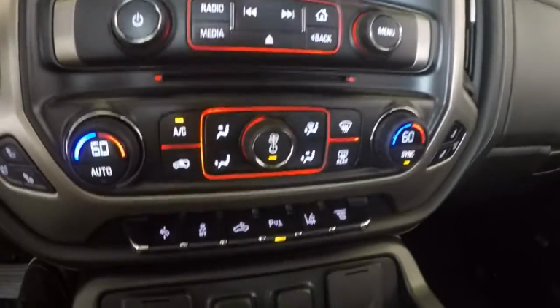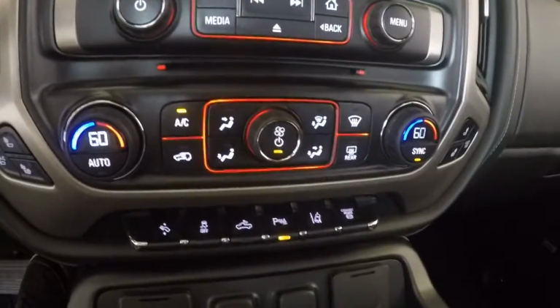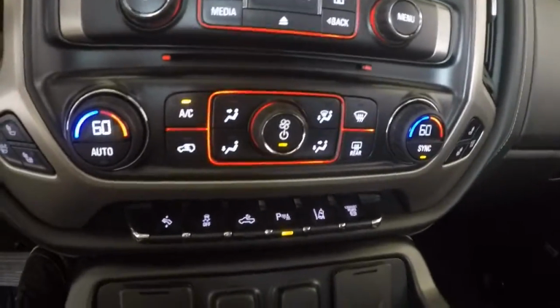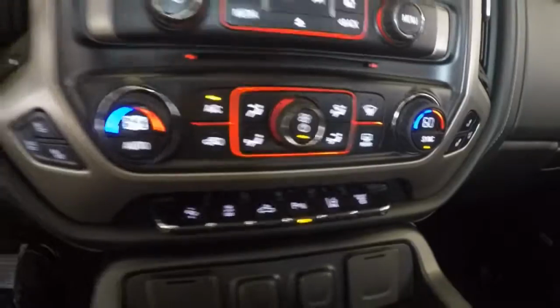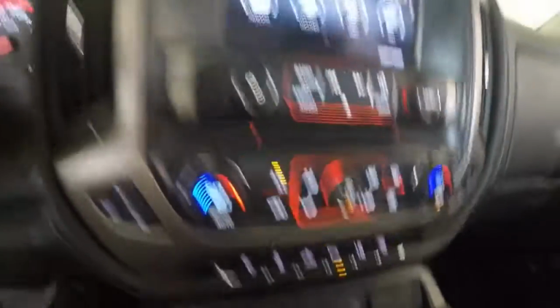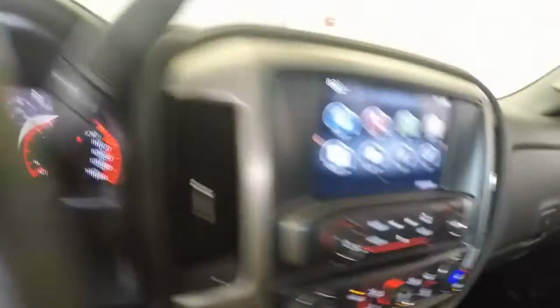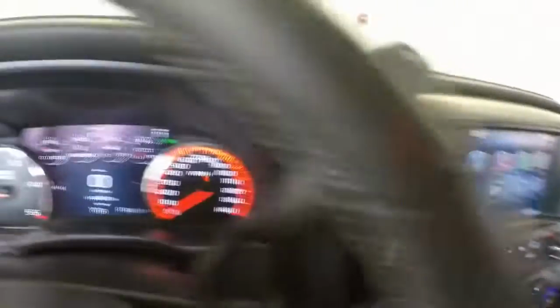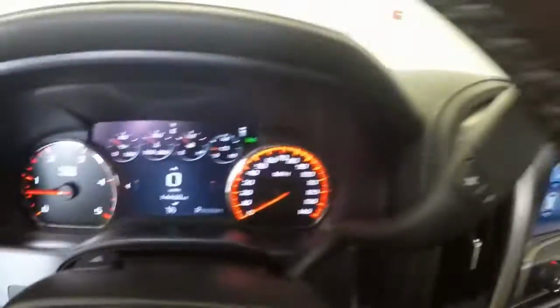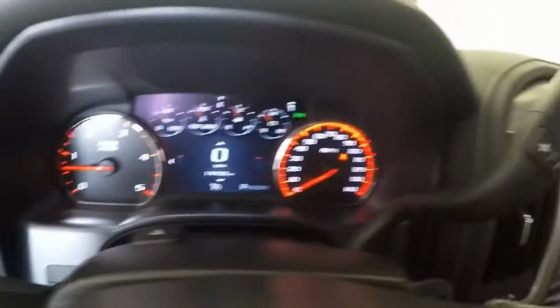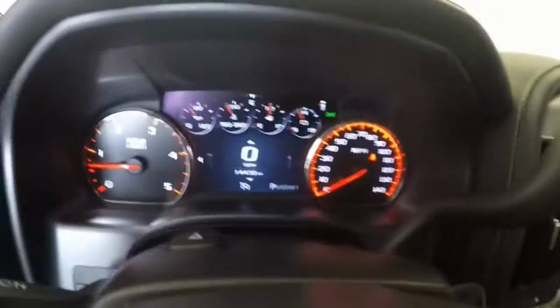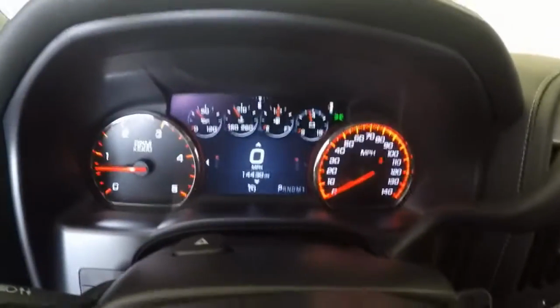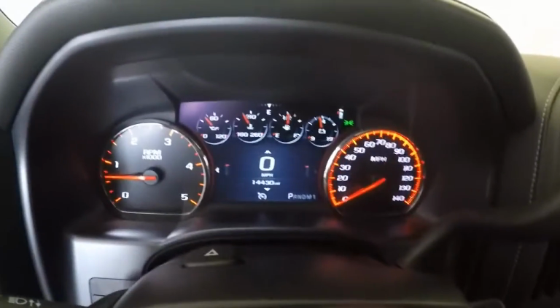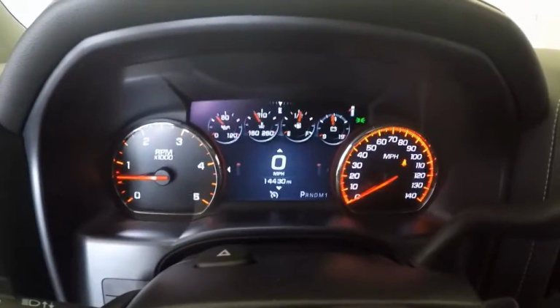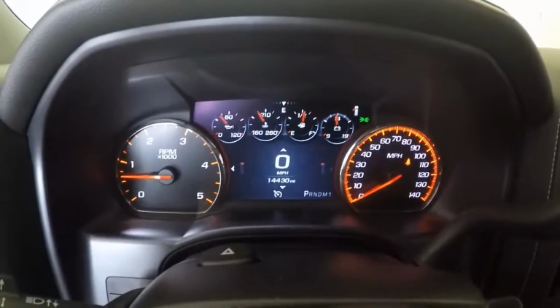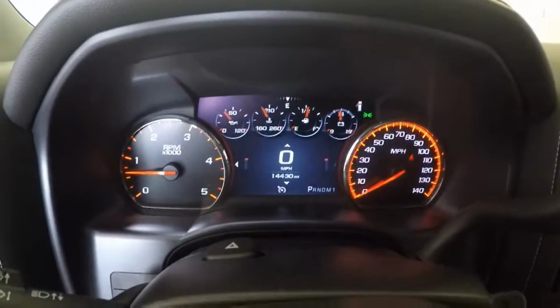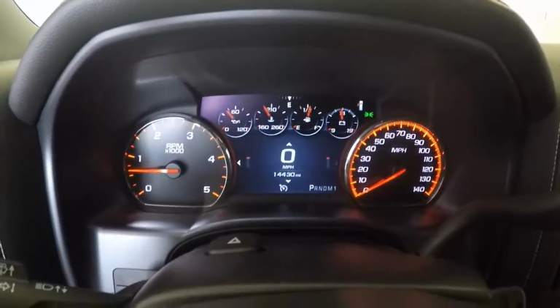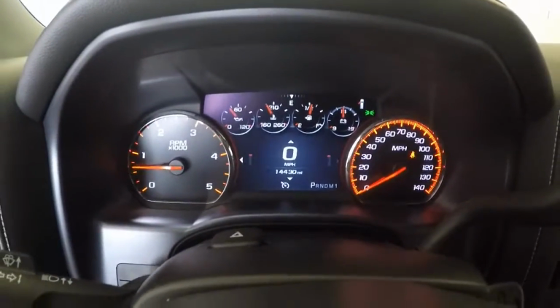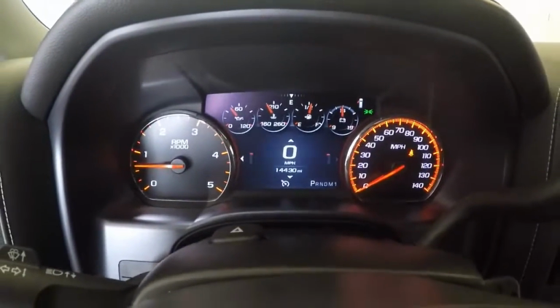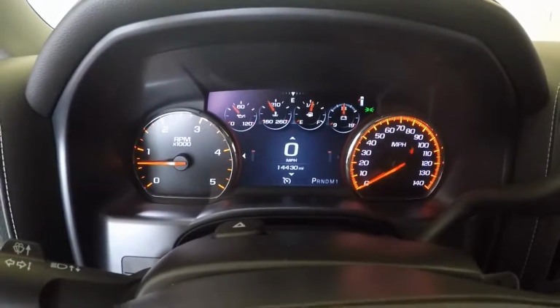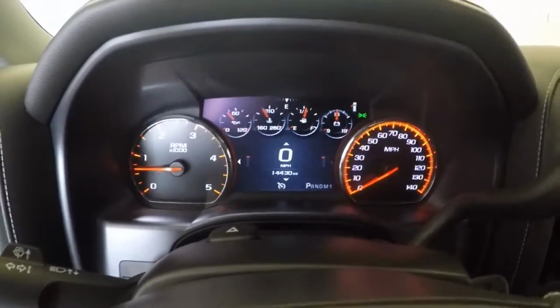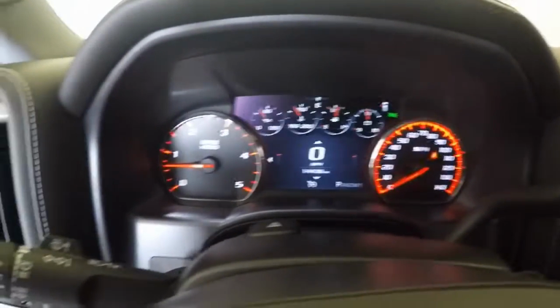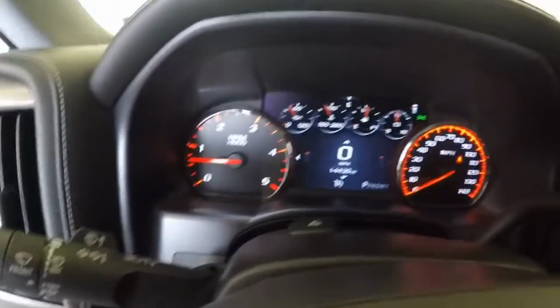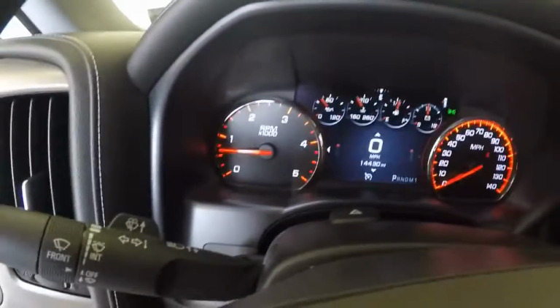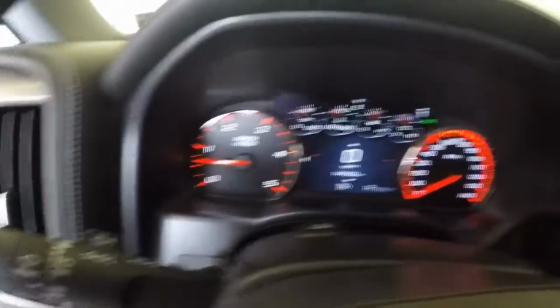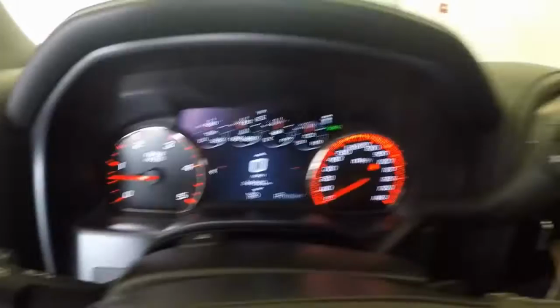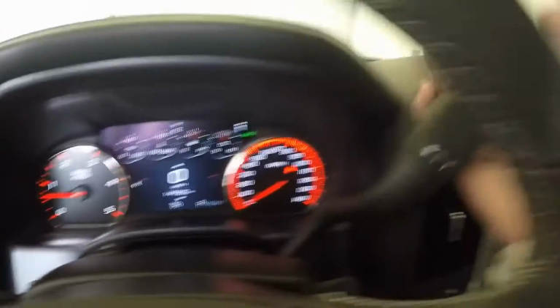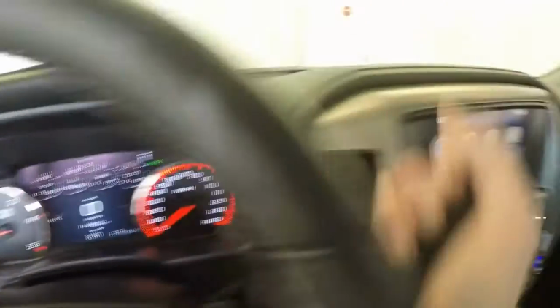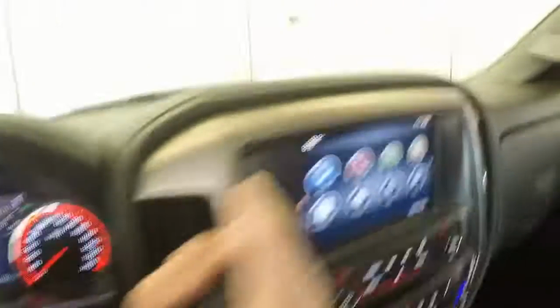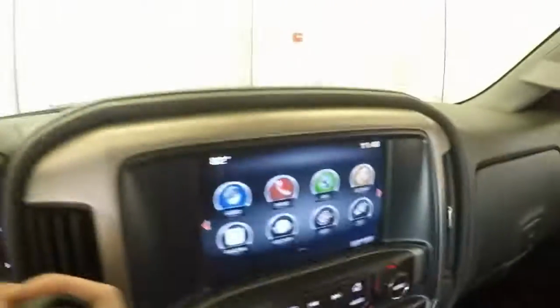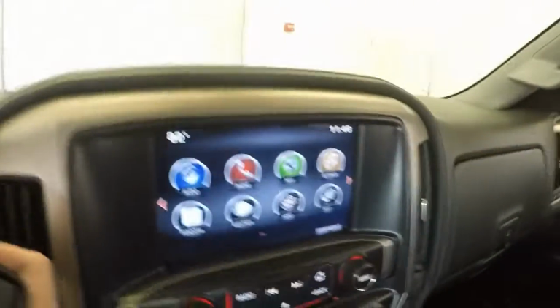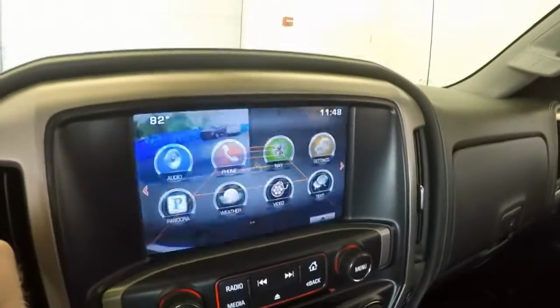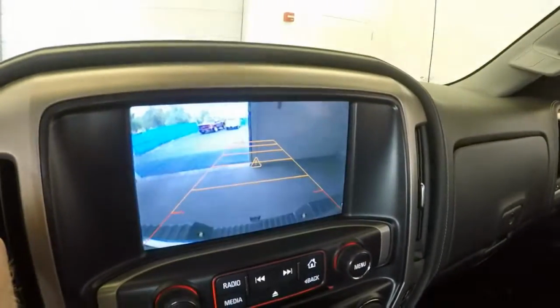Dual climate control. Digital dashboard along with regular analog gauges. Rear view camera.